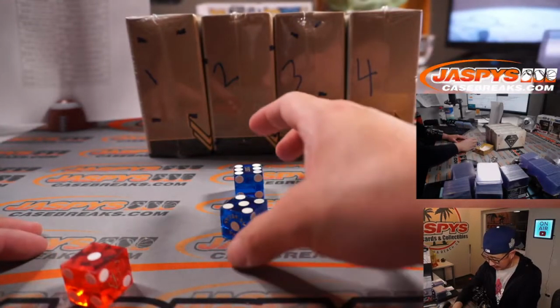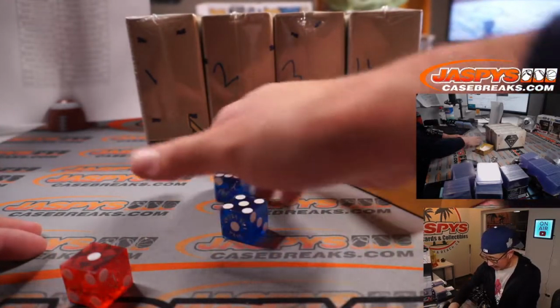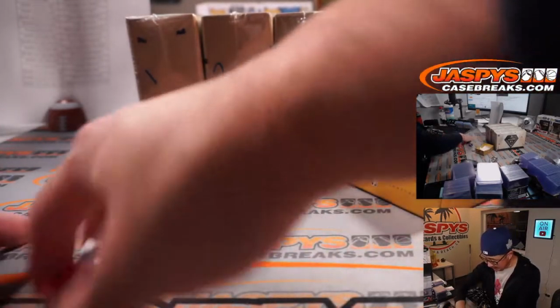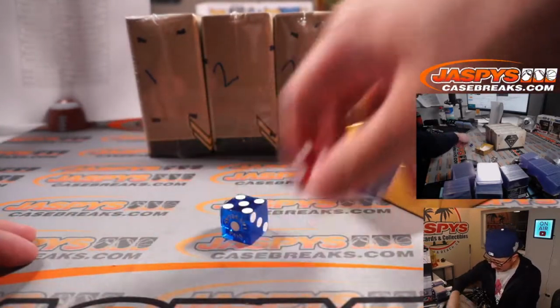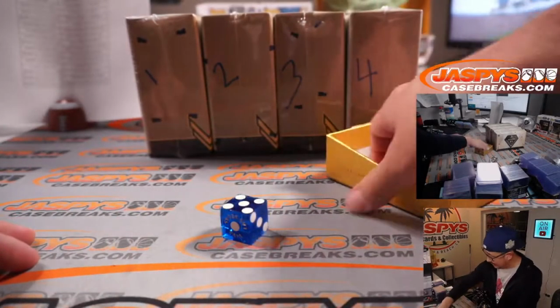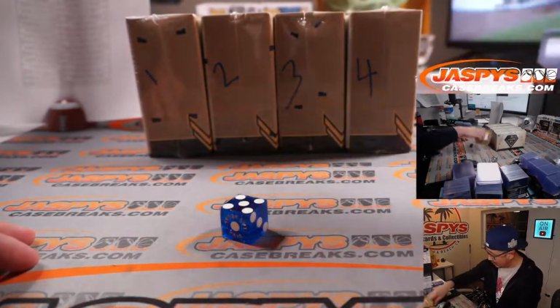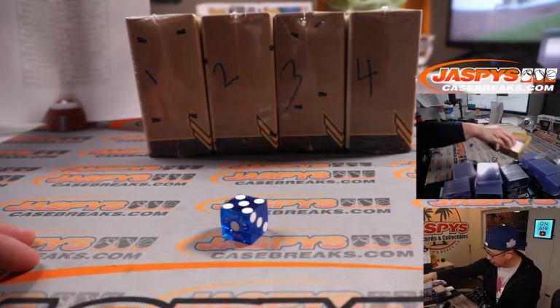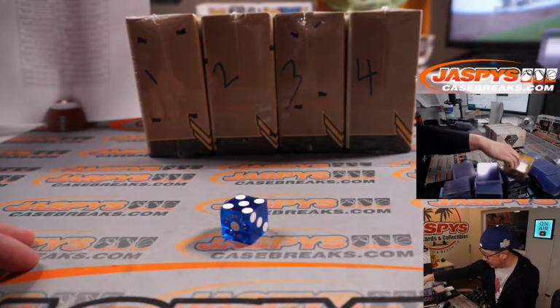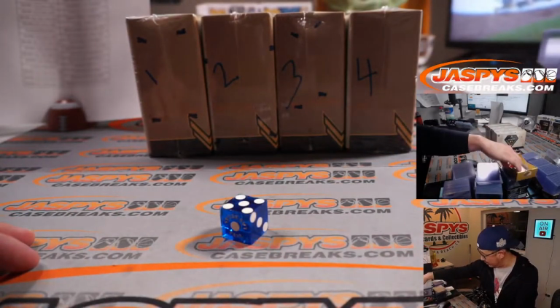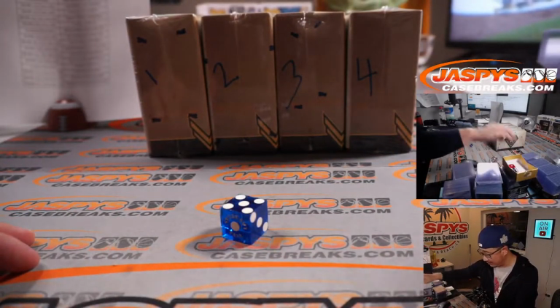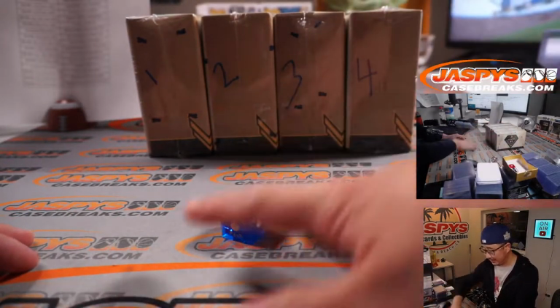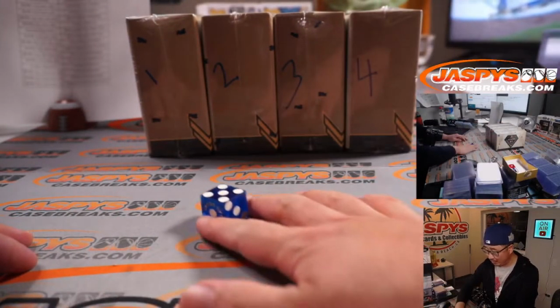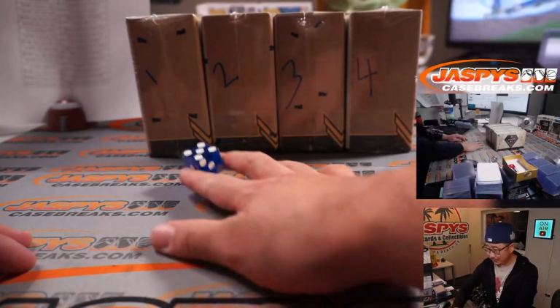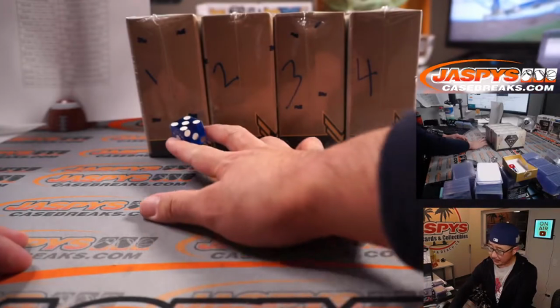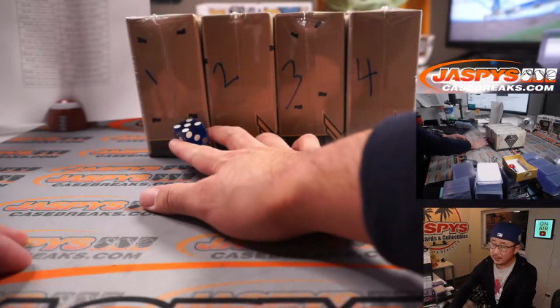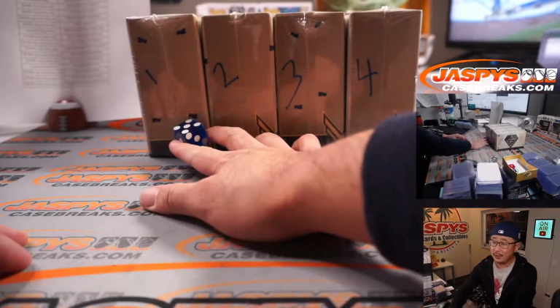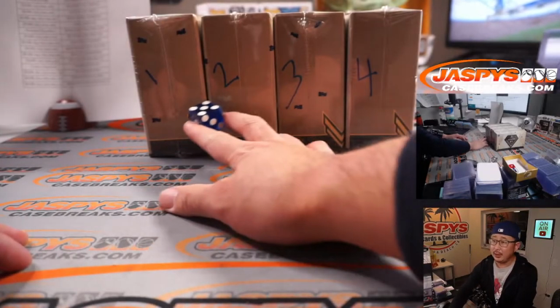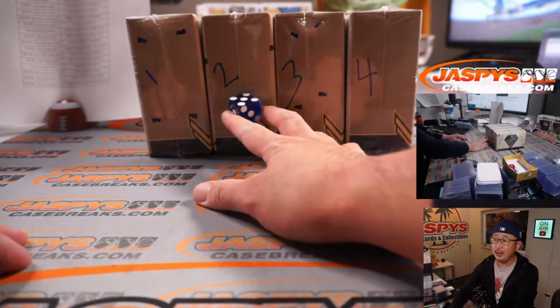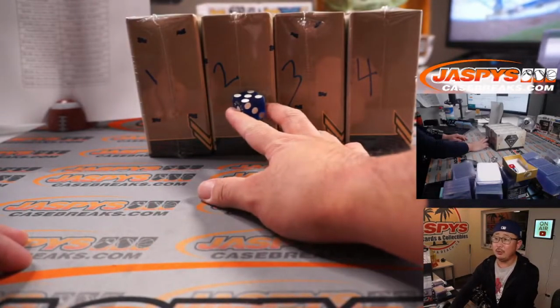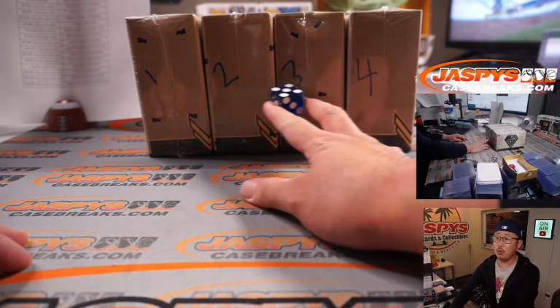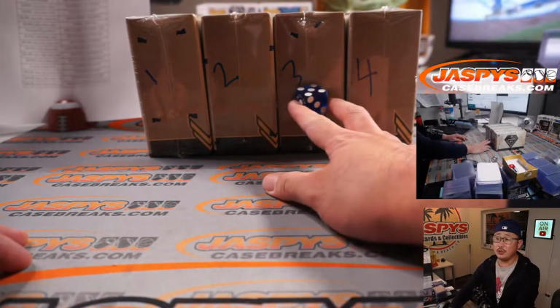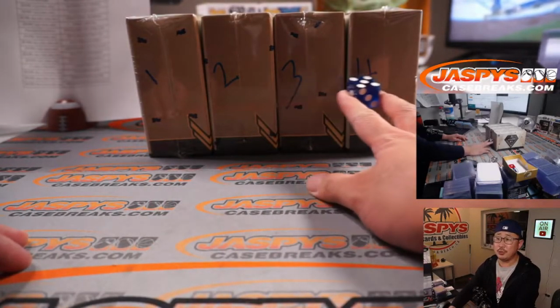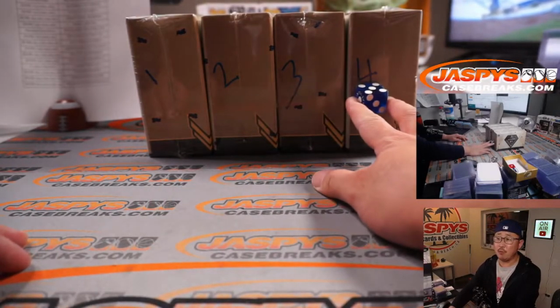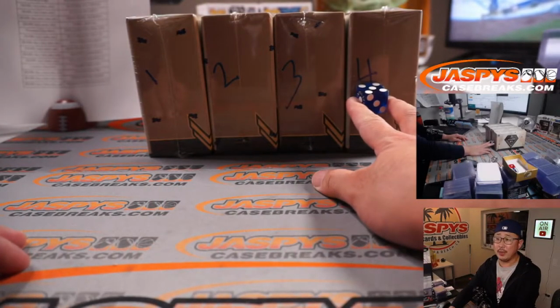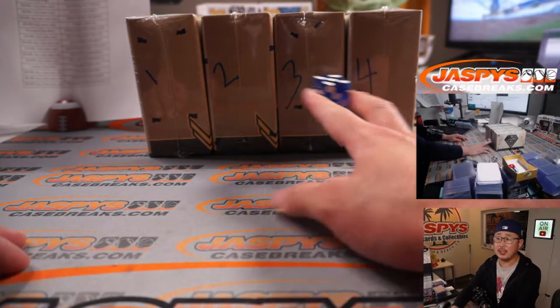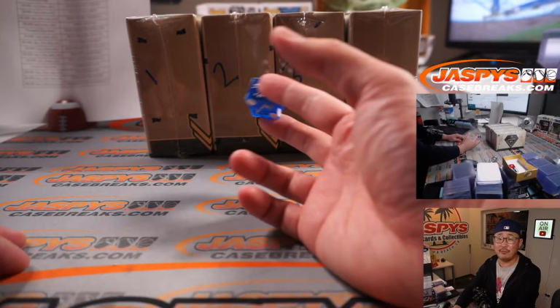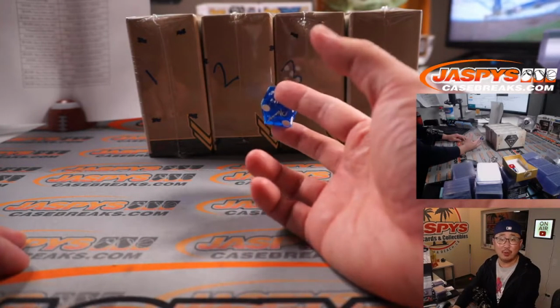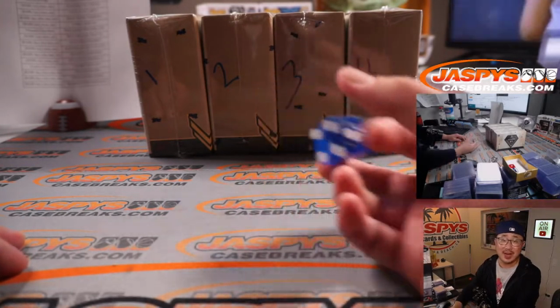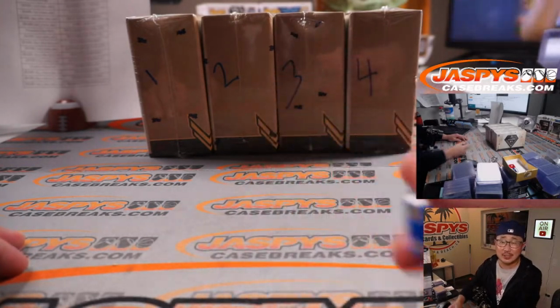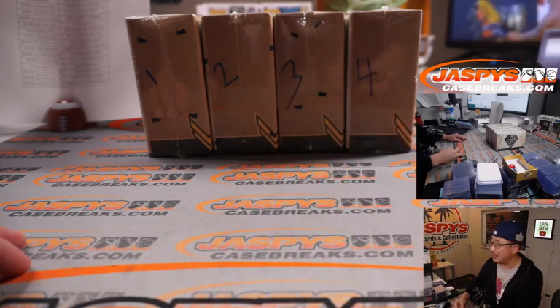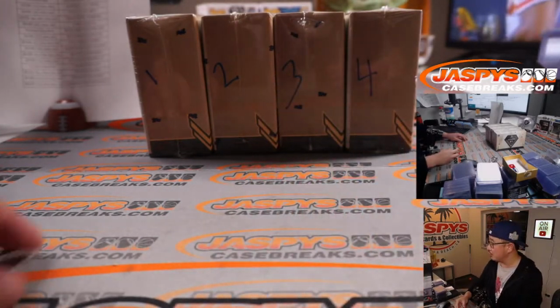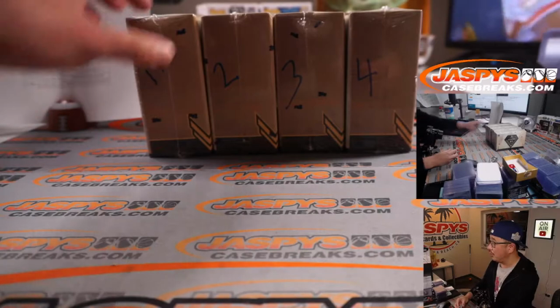We'll select that nice Dodger blue die there. We'll go one, two, three, four on the dice roll. If I roll a five or a six, I'll just roll again.